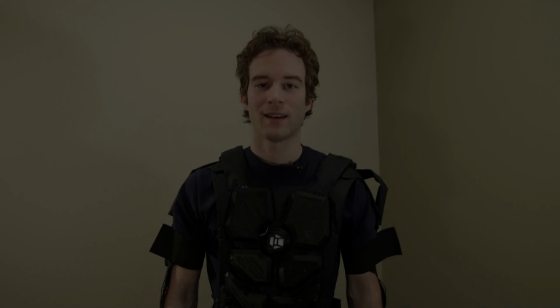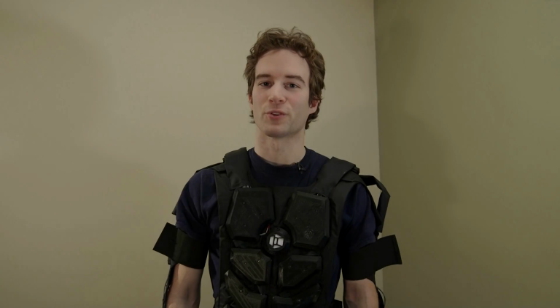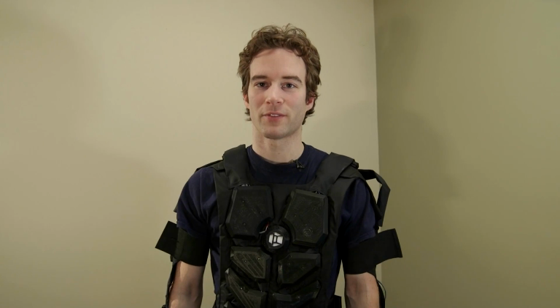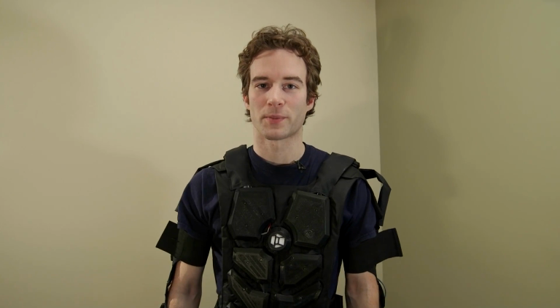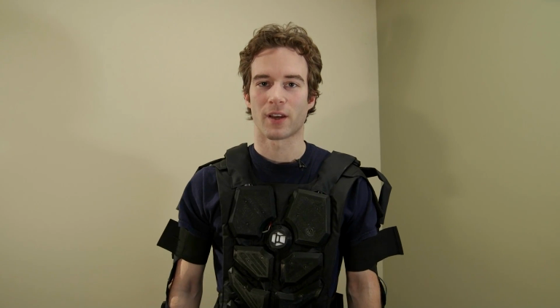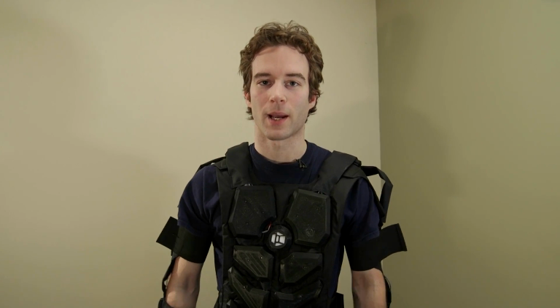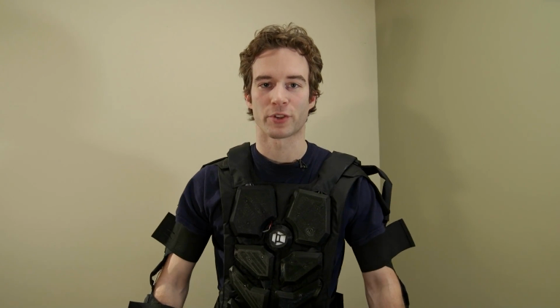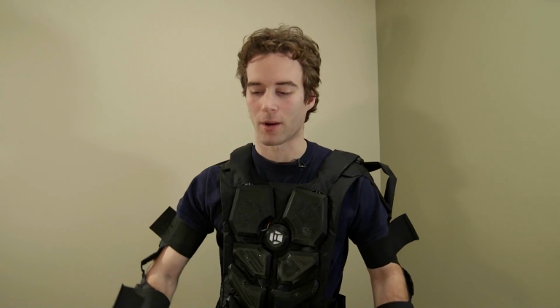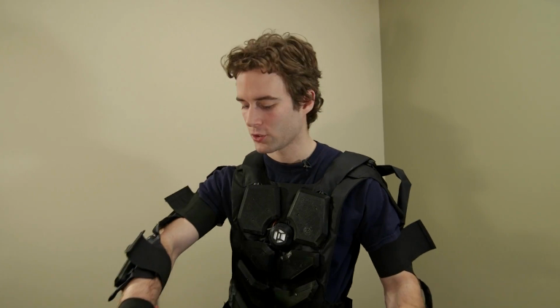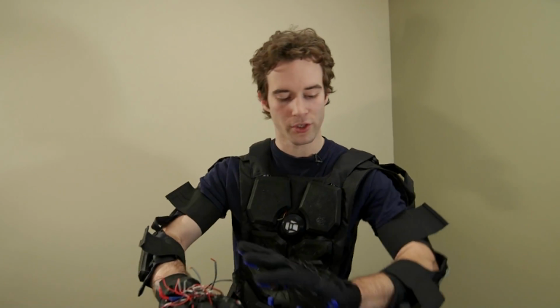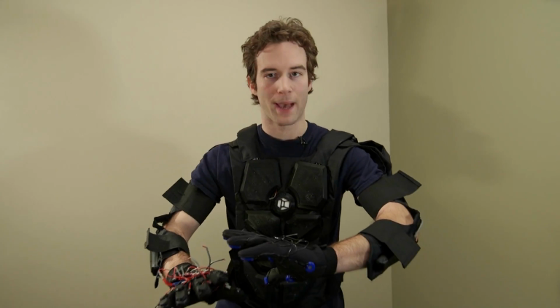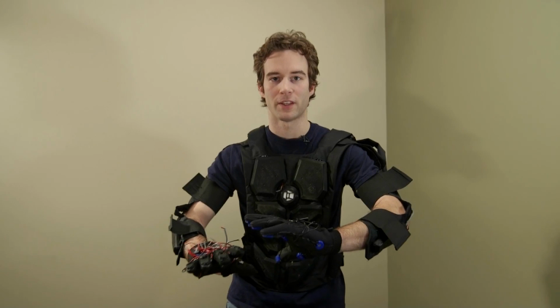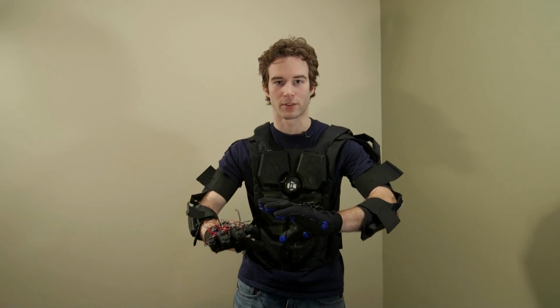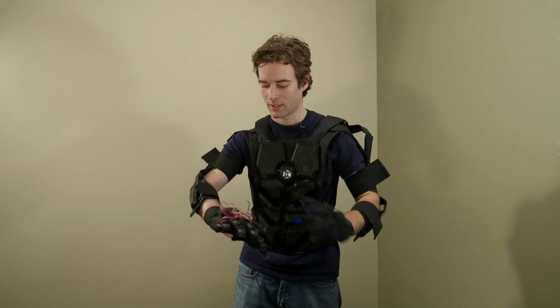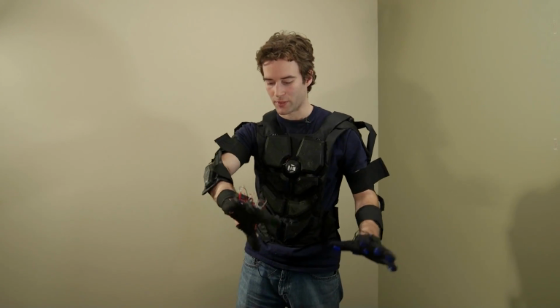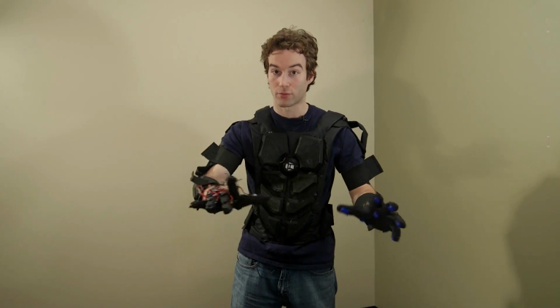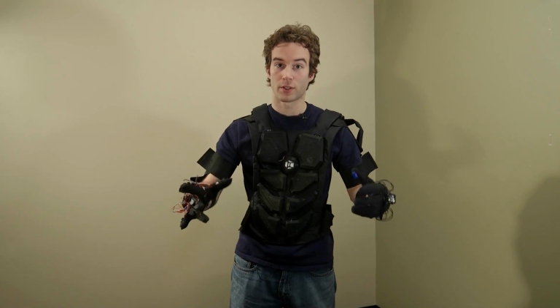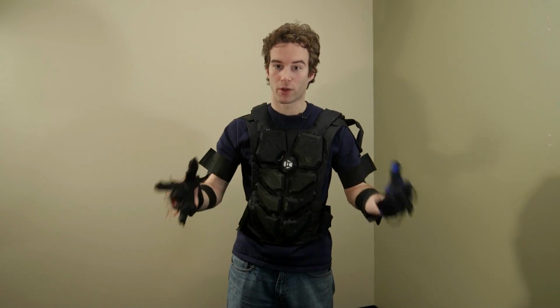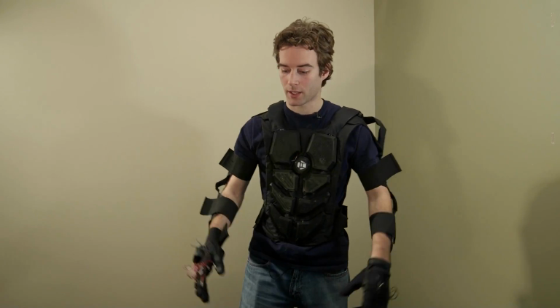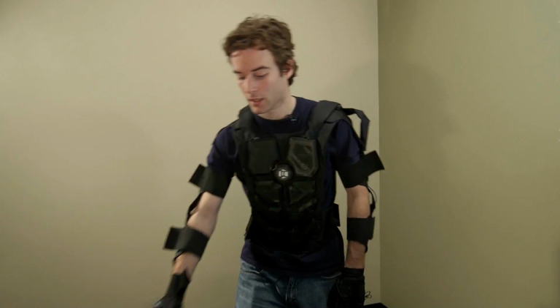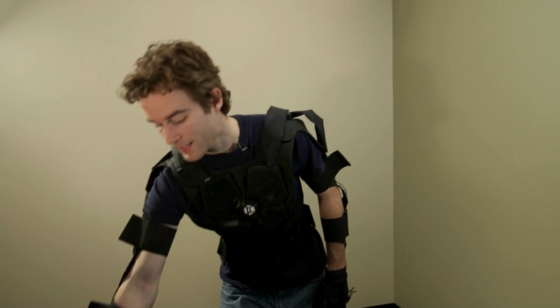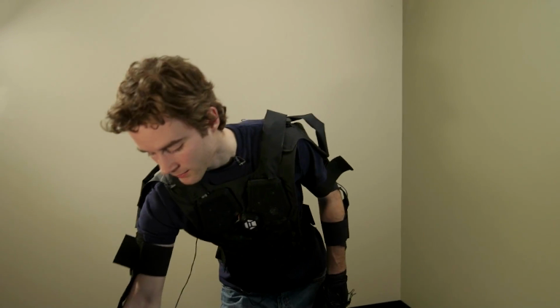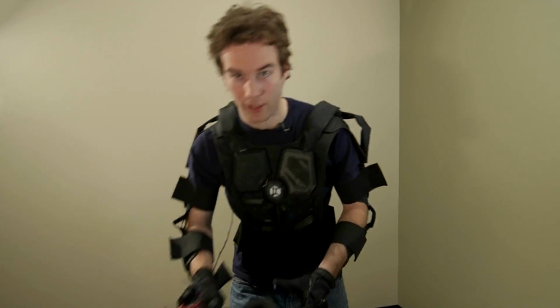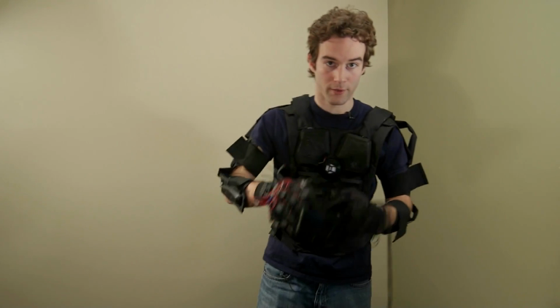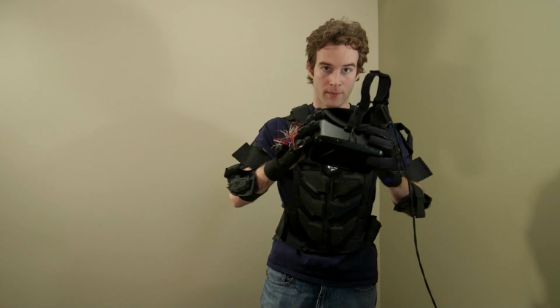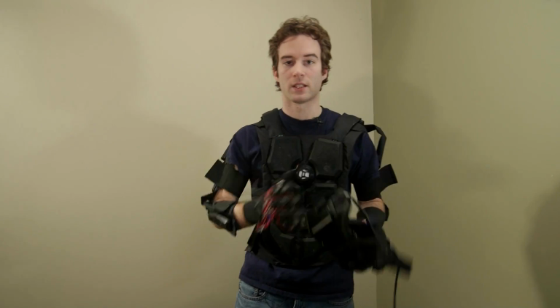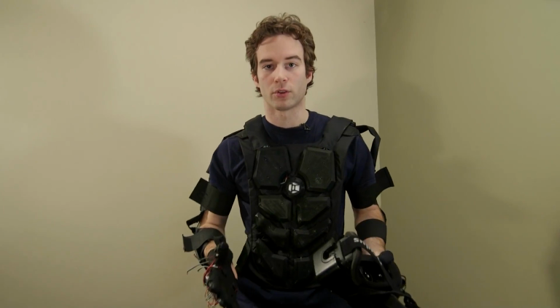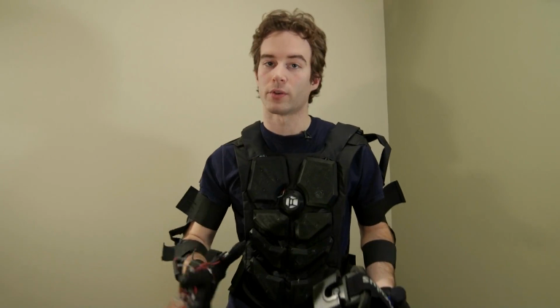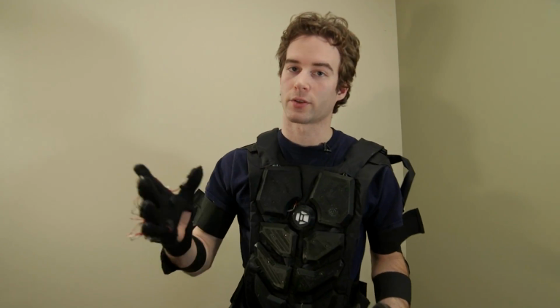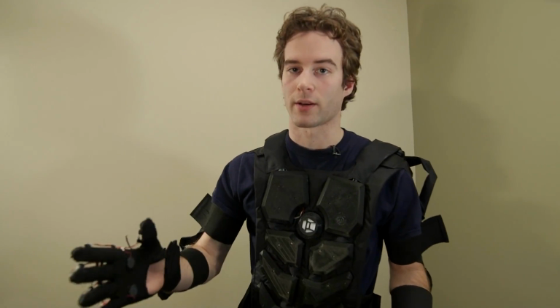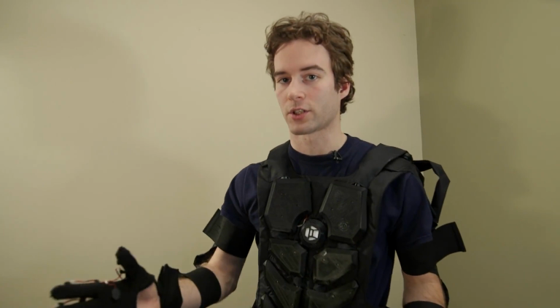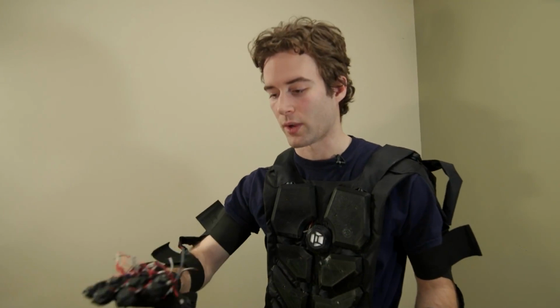Hi, I'm Lucian Copeland from Null Space VR. I'm demonstrating our Mark II version of our haptic feedback suit. What this lets you do is when you put on a headset like the Oculus Rift and see a virtual world, you can actually reach out and touch it as well.